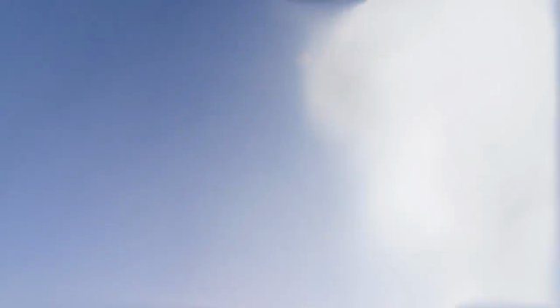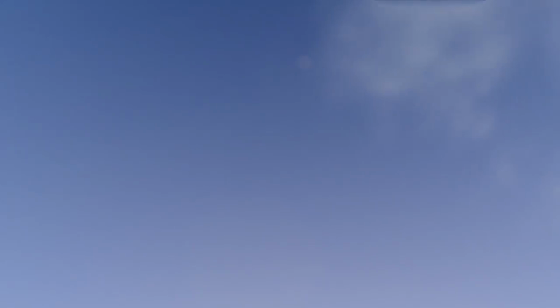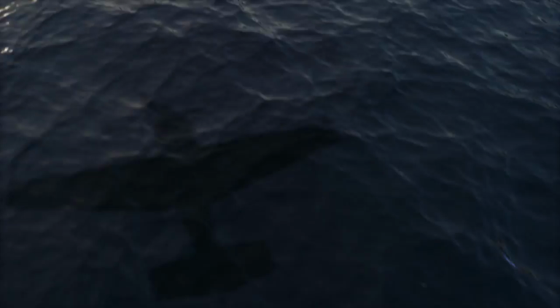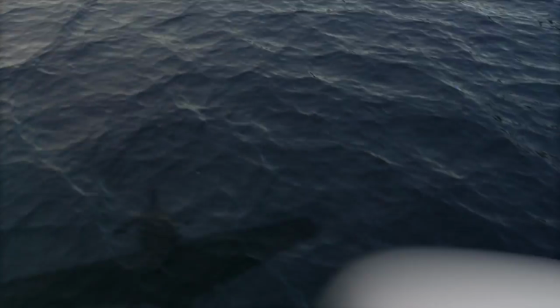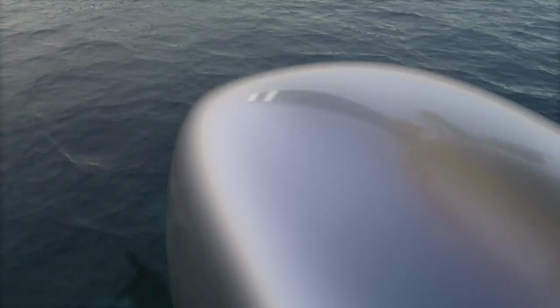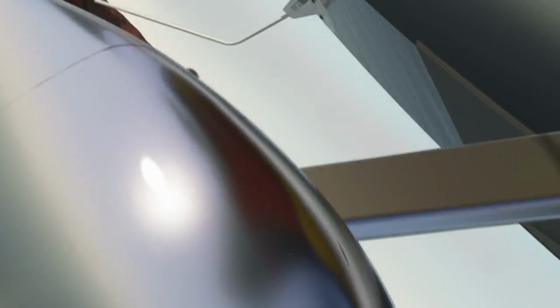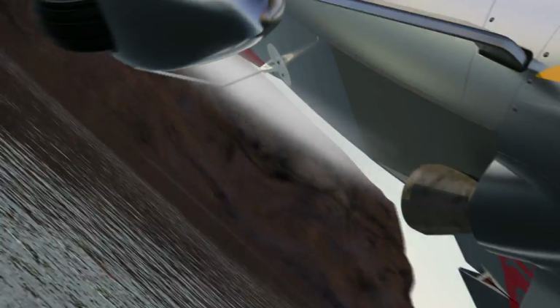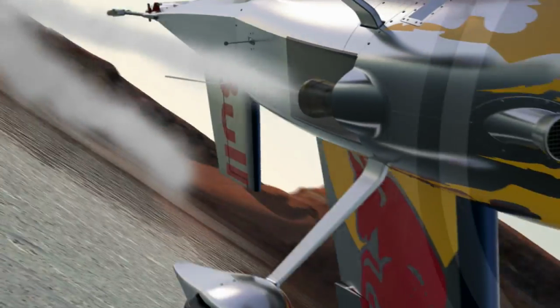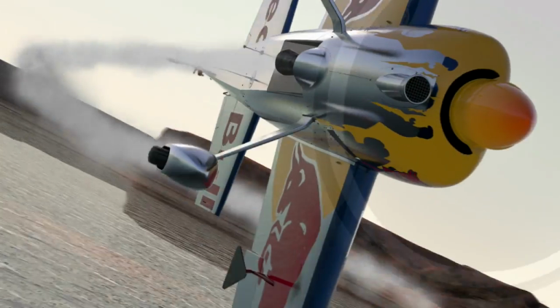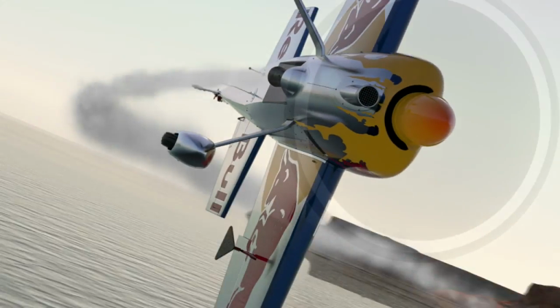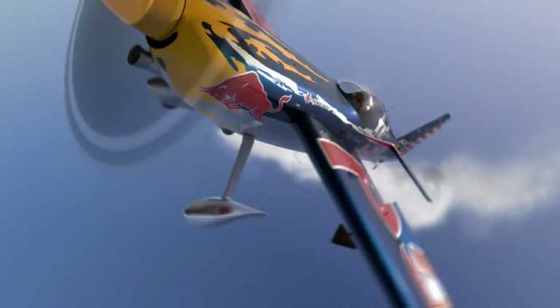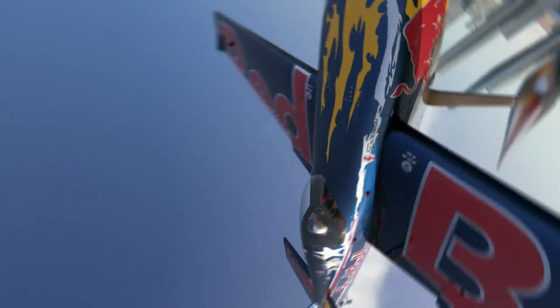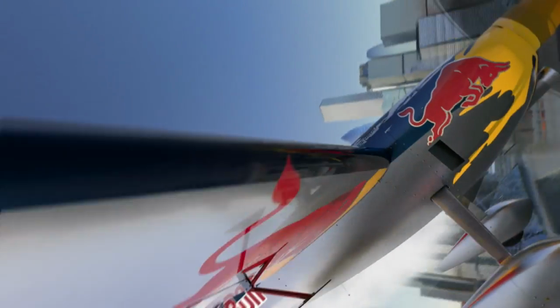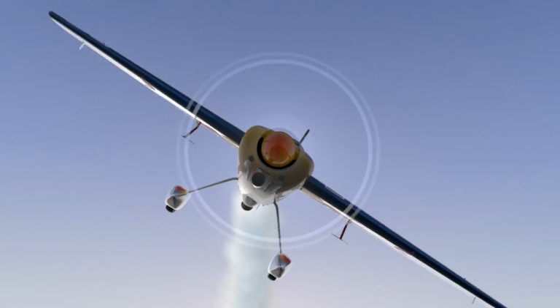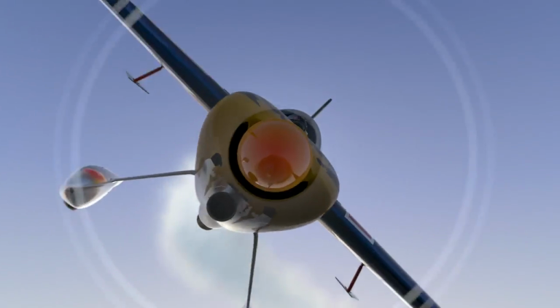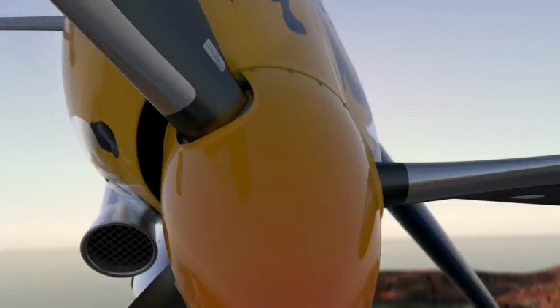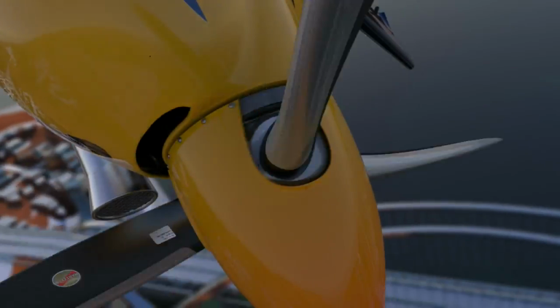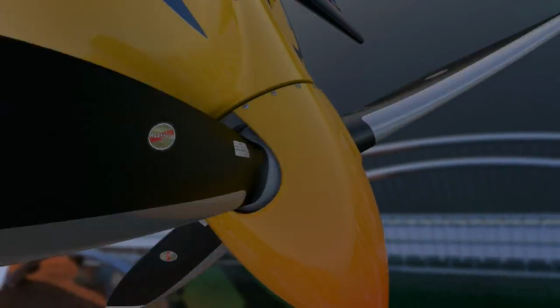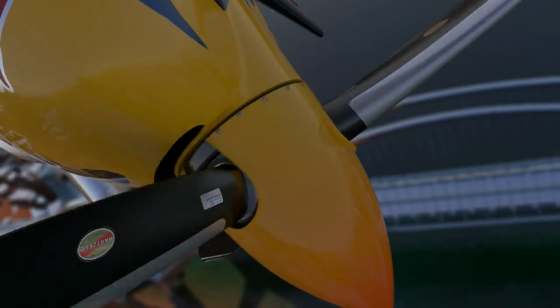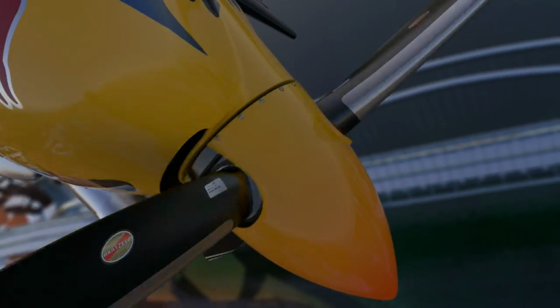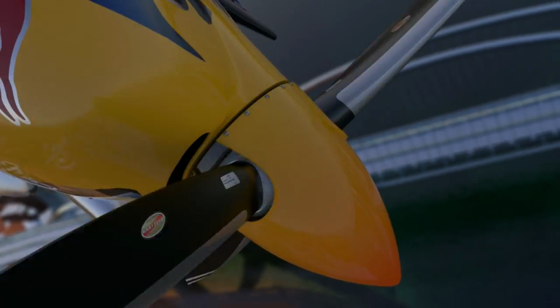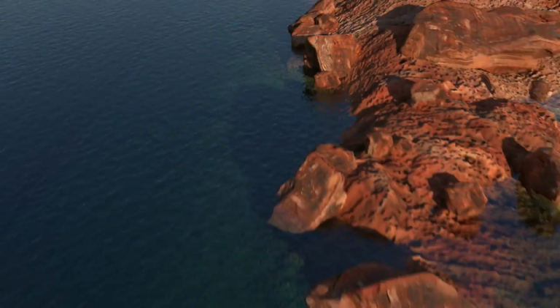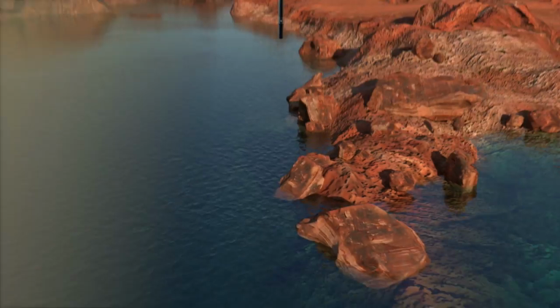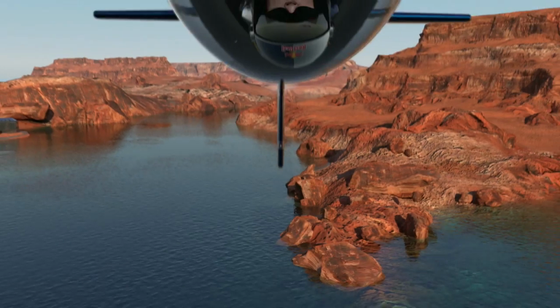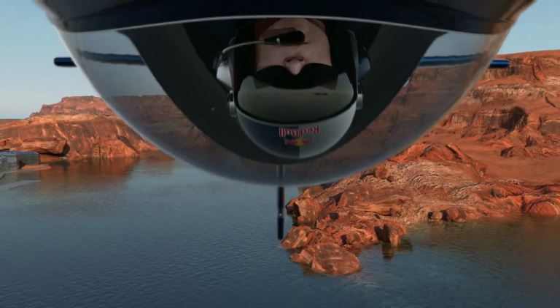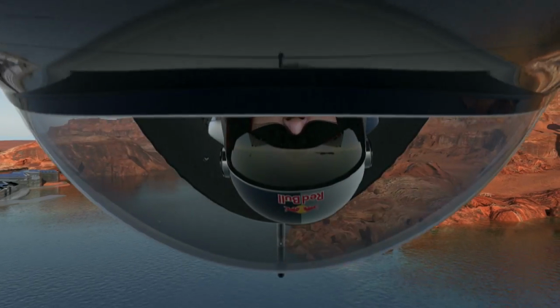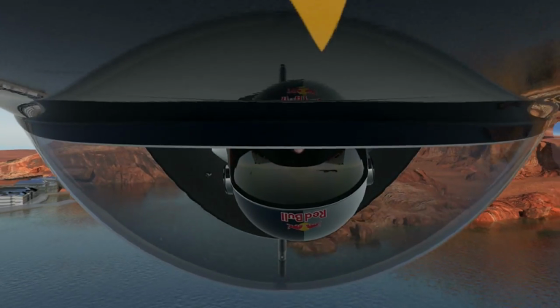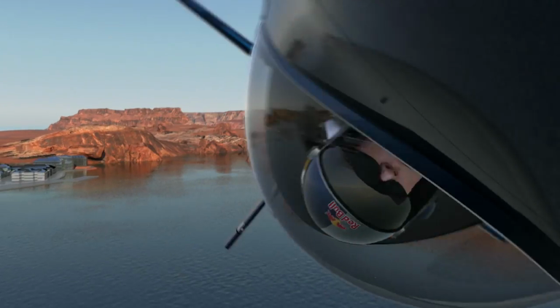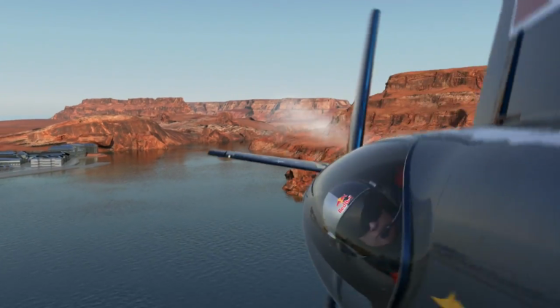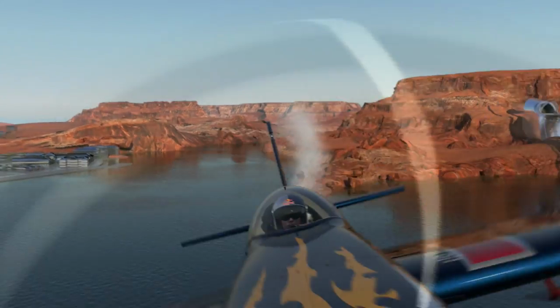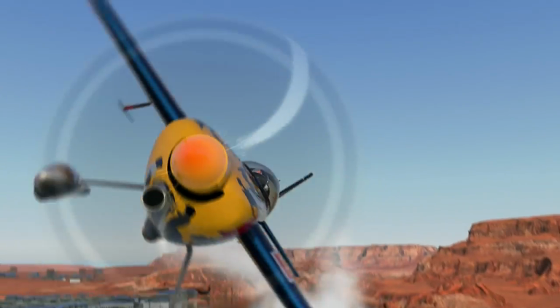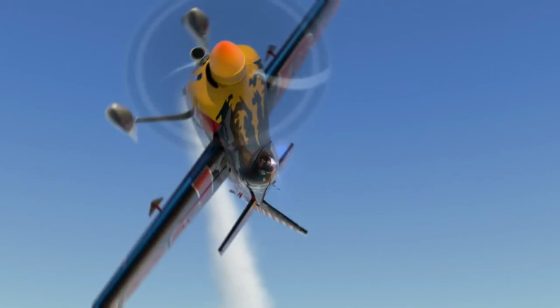Gravity-defying racing at breakneck speeds, only meters above the ground. The fastest motorsport in all three dimensions. Hi, I'm Kirby Chambliss, and this is the Red Bull Air Race World Championship.